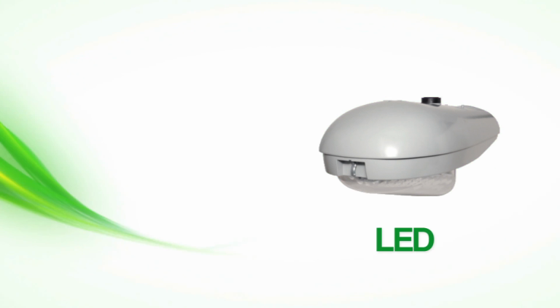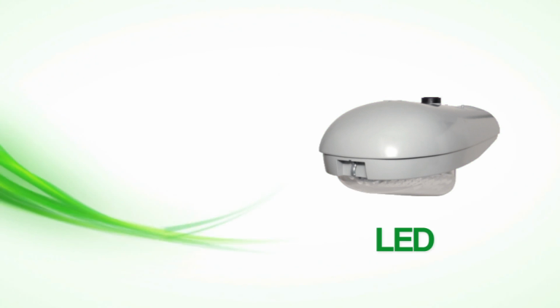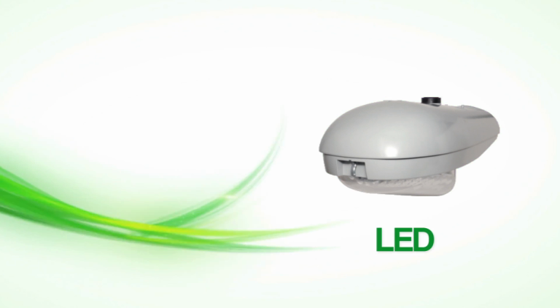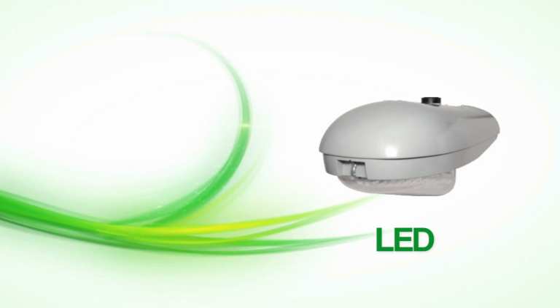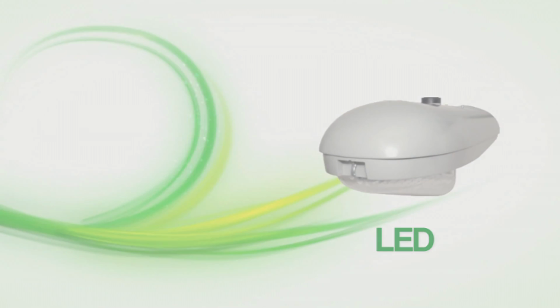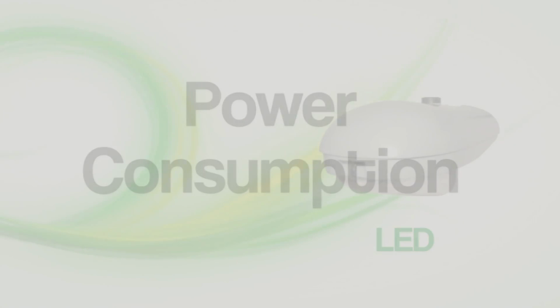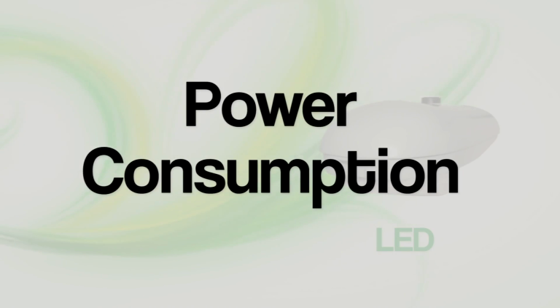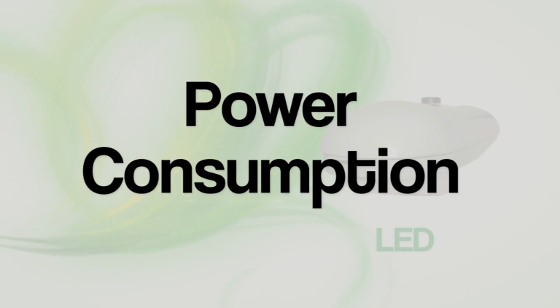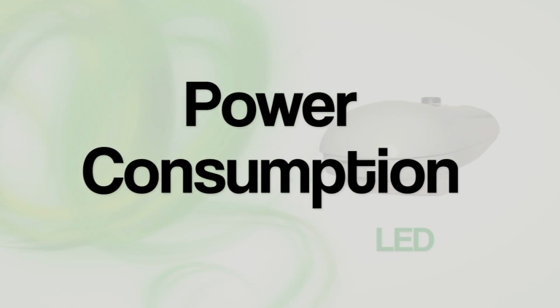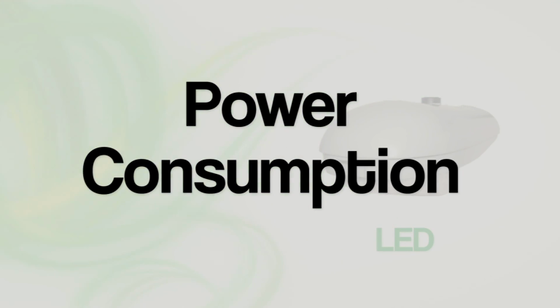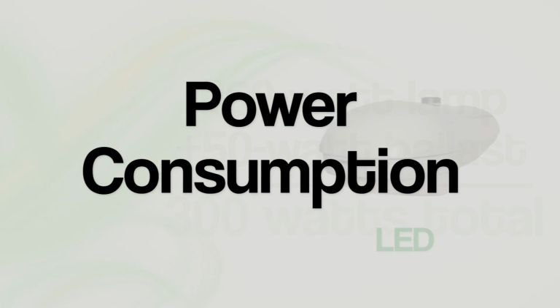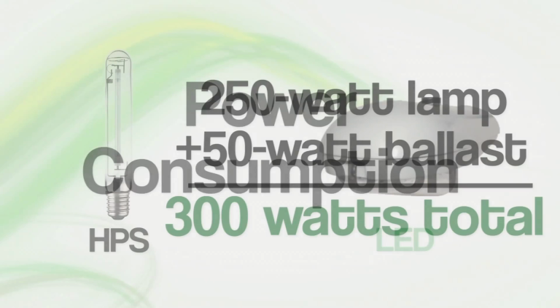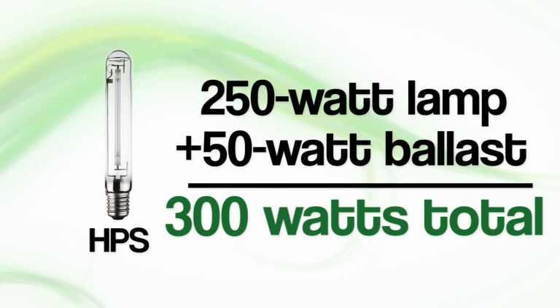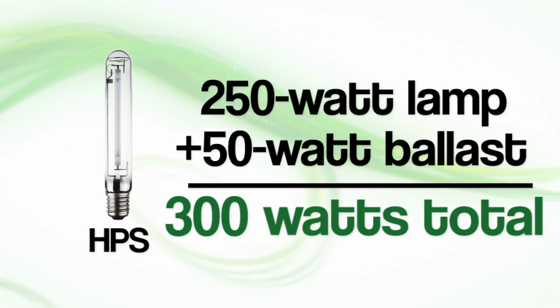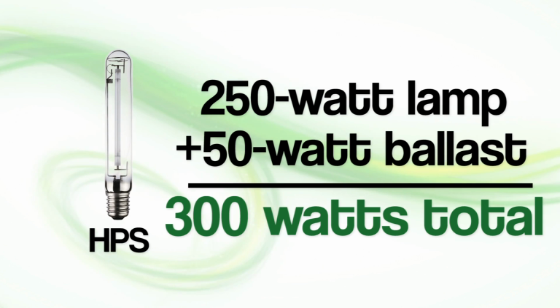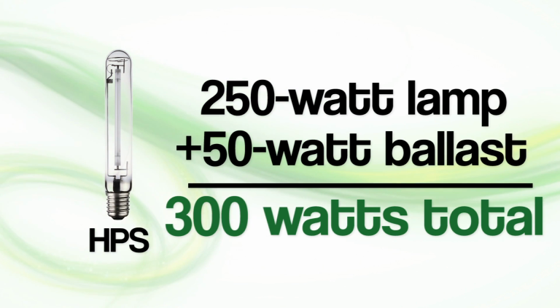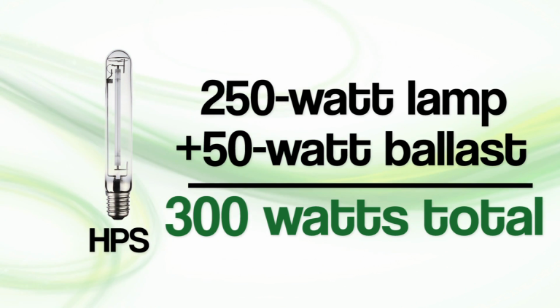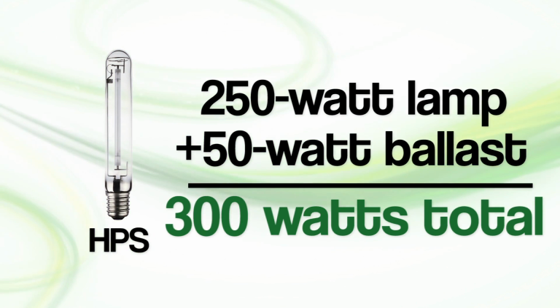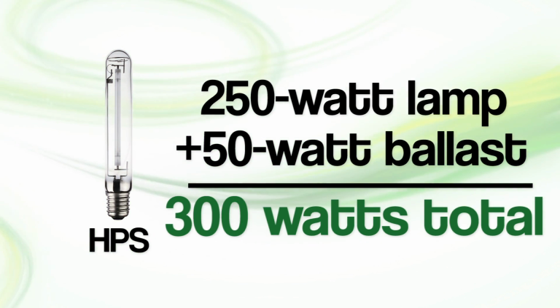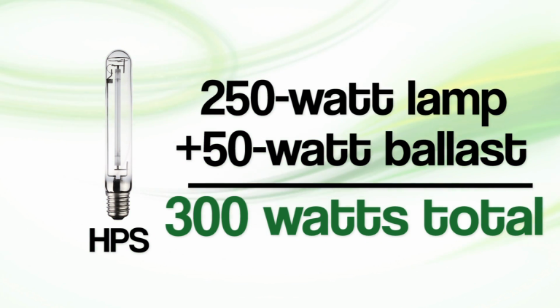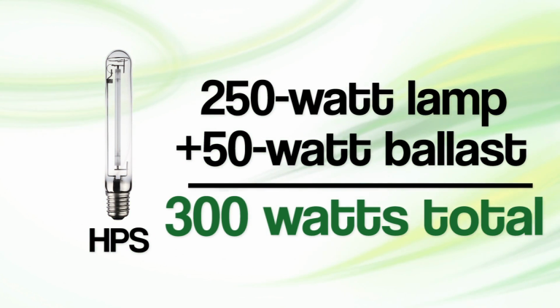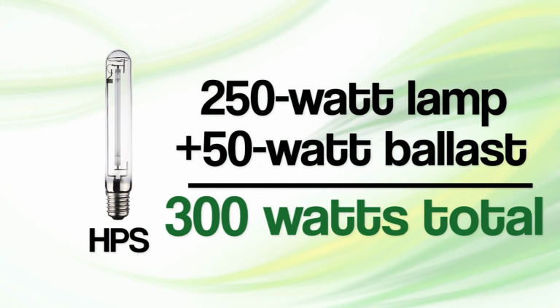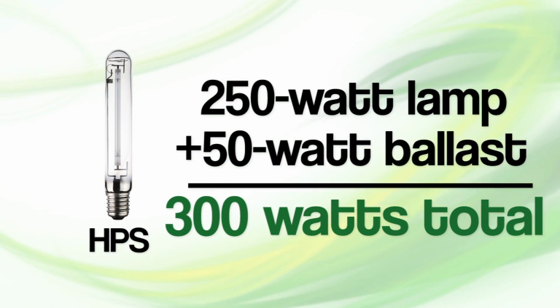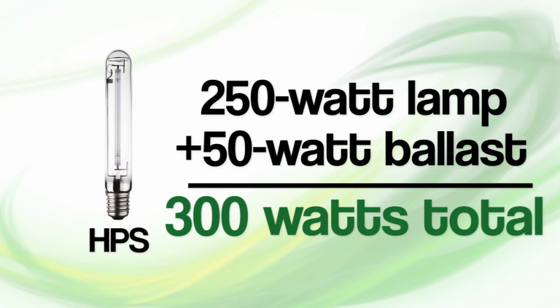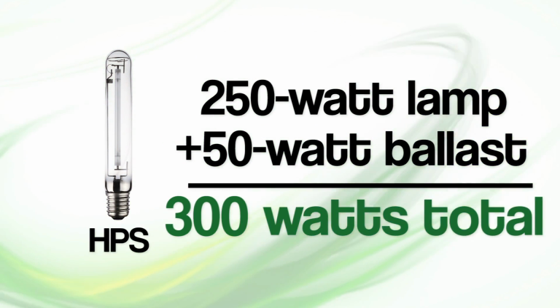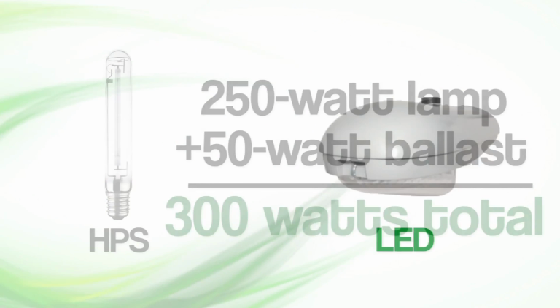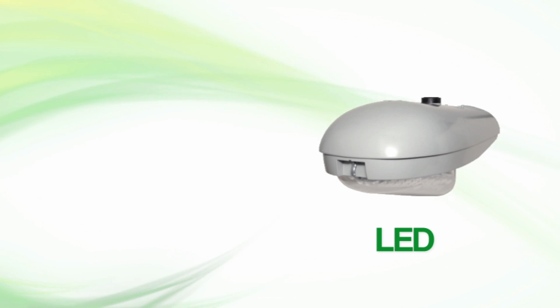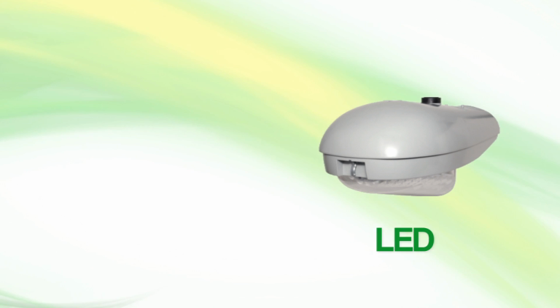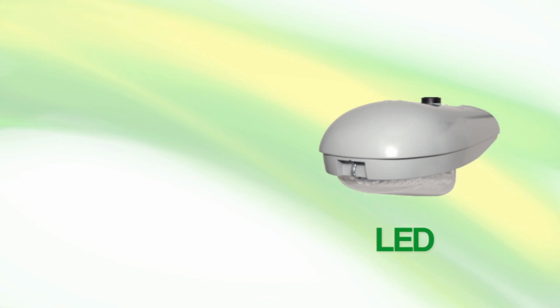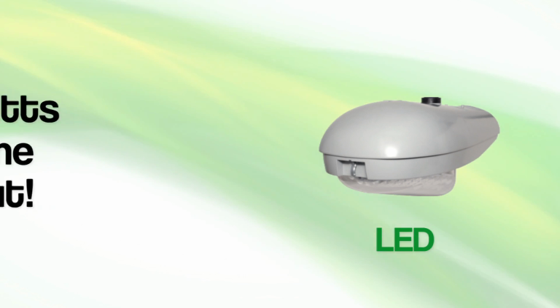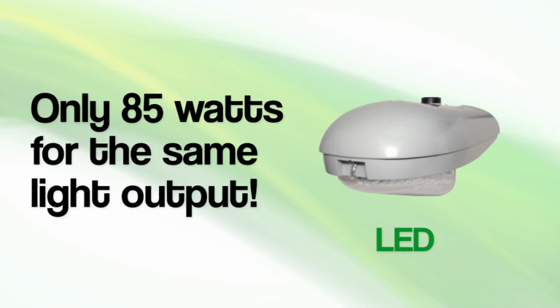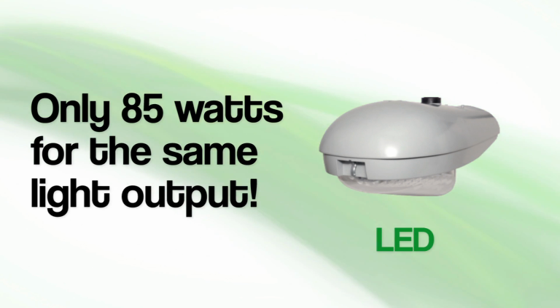The most important difference between these two types of lighting technology is the power consumption. The HPS 250-watt lamp pulls nearly 300 watts between the lamp and ballast, while the LED fixture pulls a mere 85 watts.